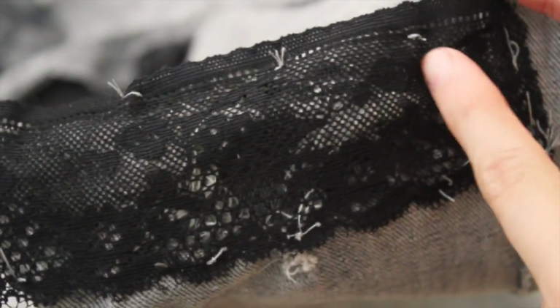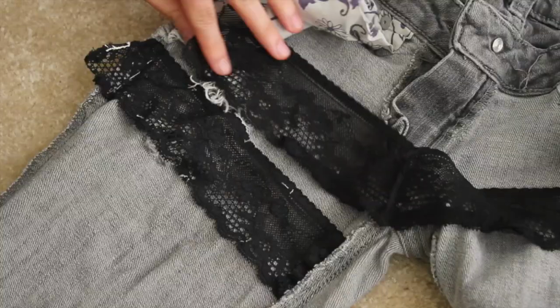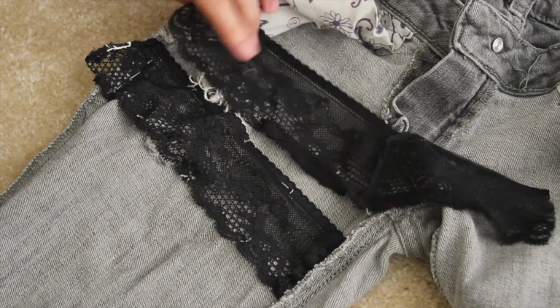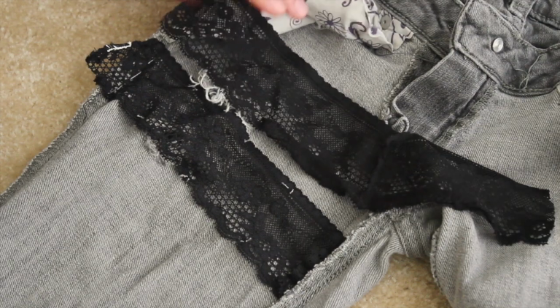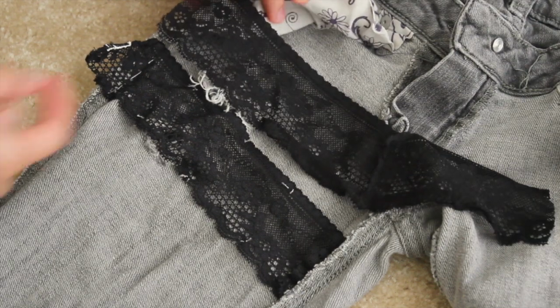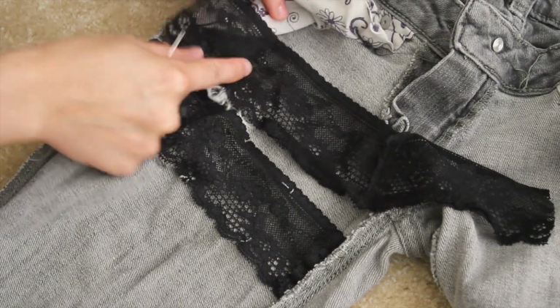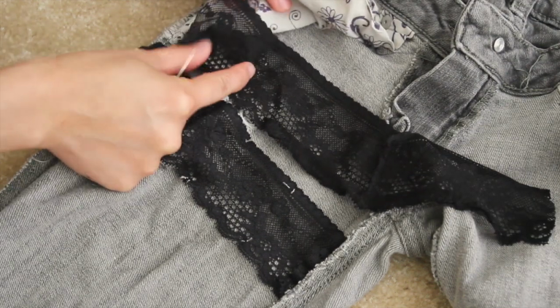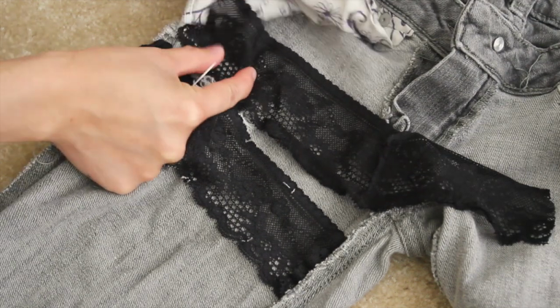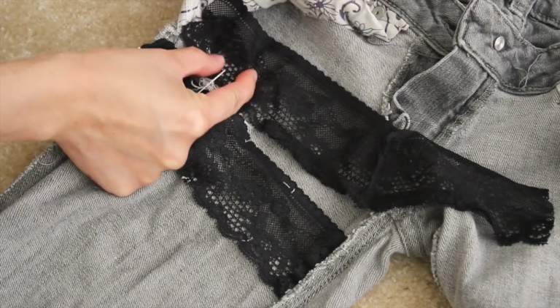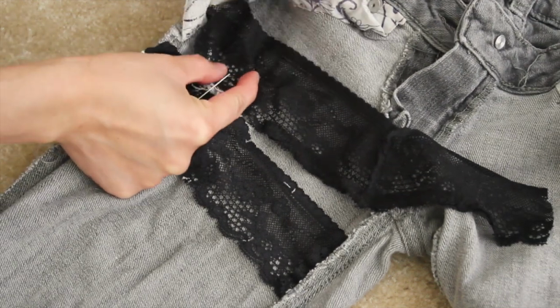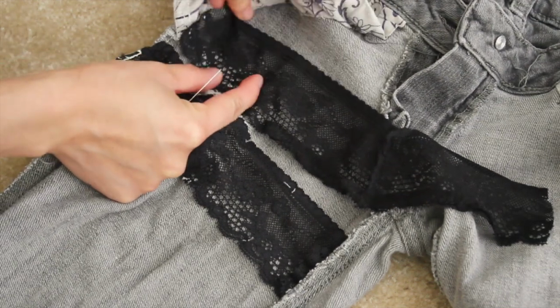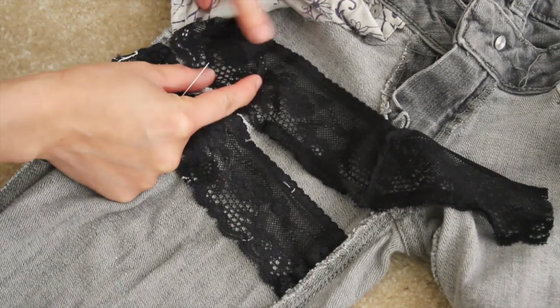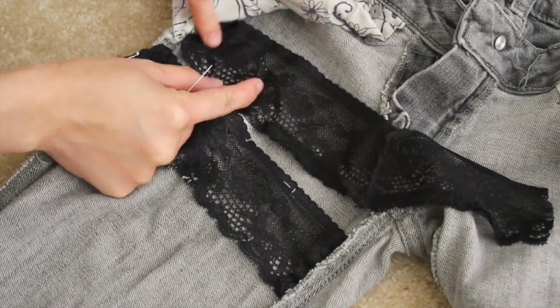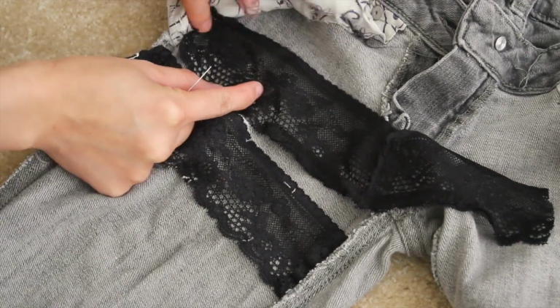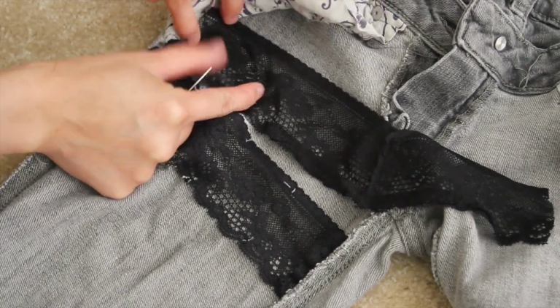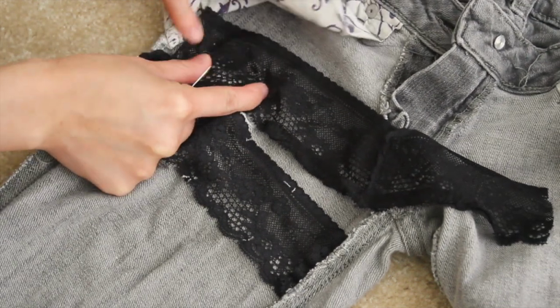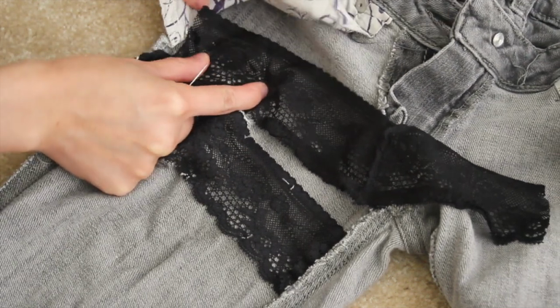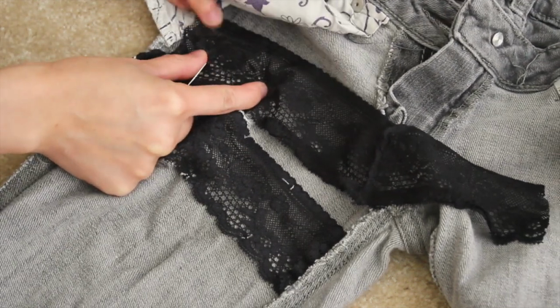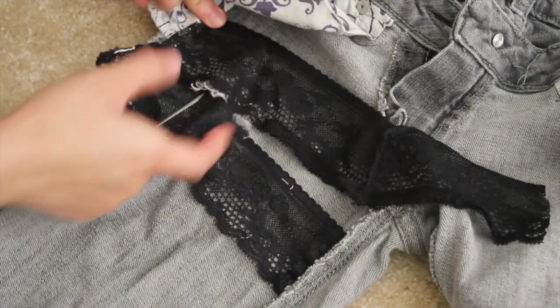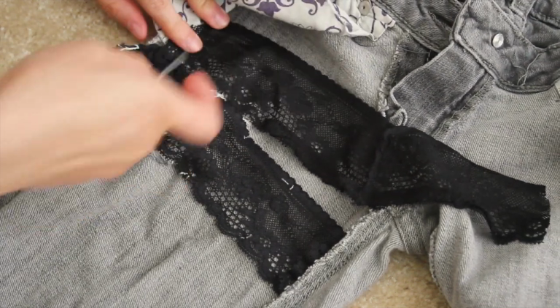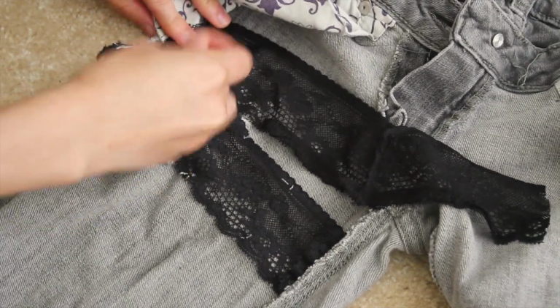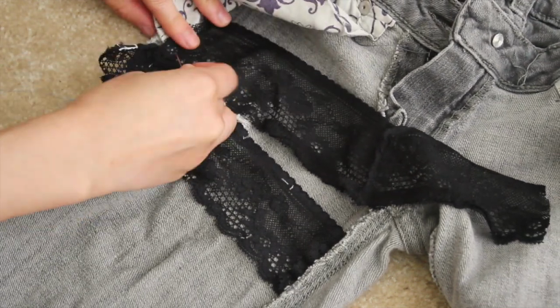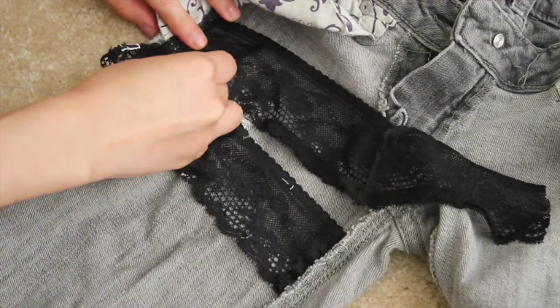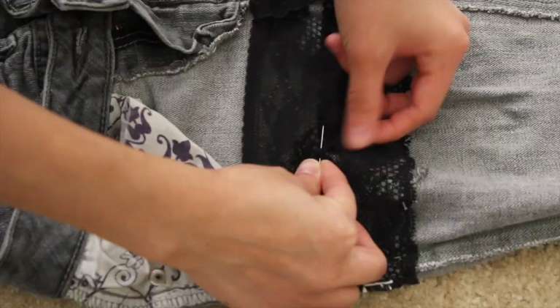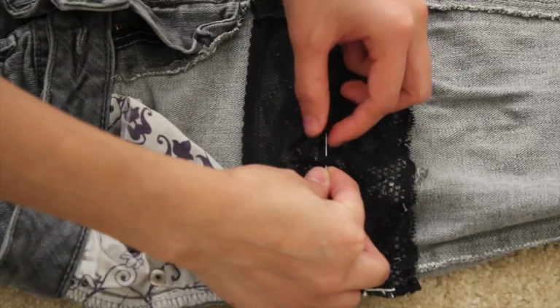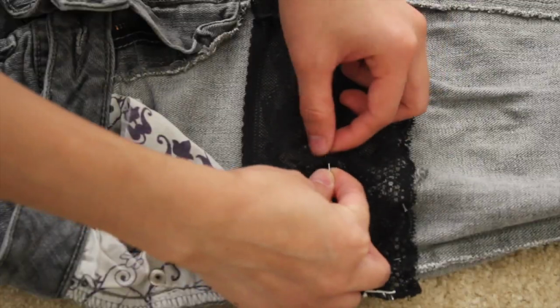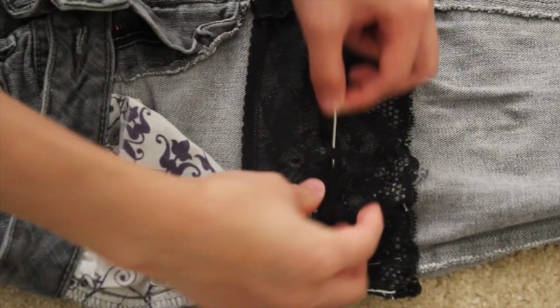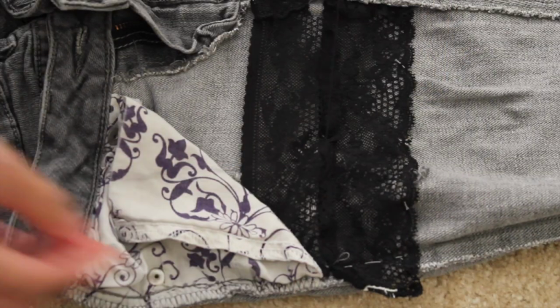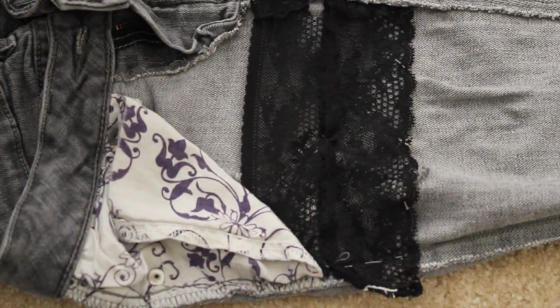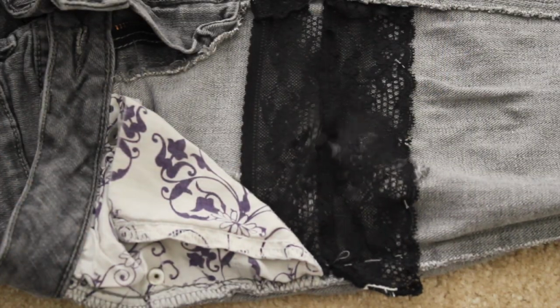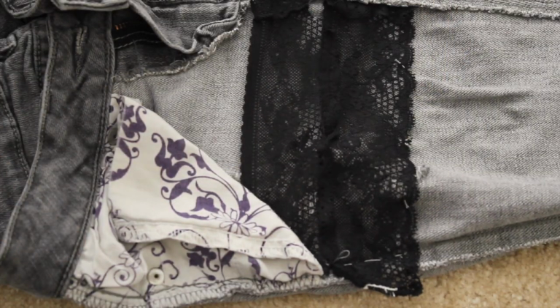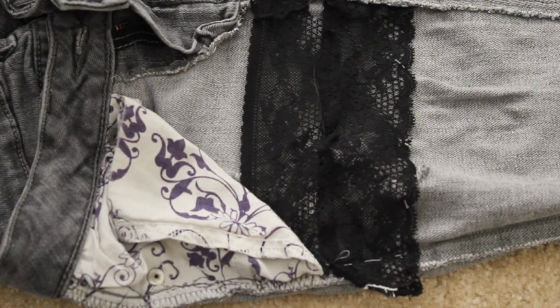If your fabric is too short vertically, overlap and sew another layer on there. Make sure your thread is the same color as the lace. In this case, mine is black.